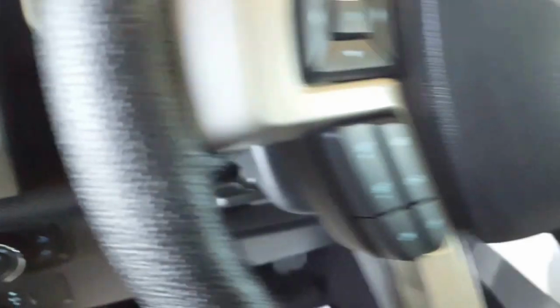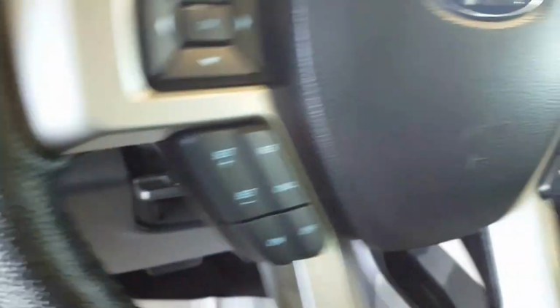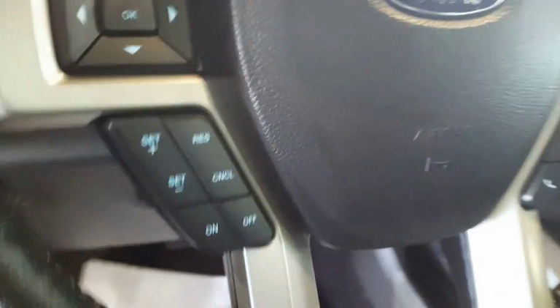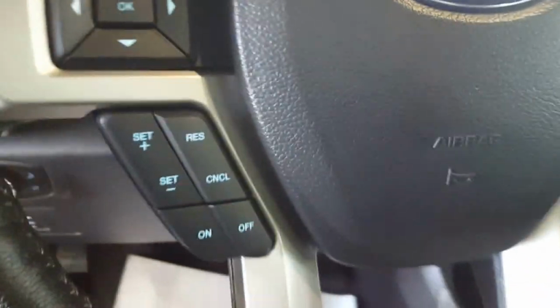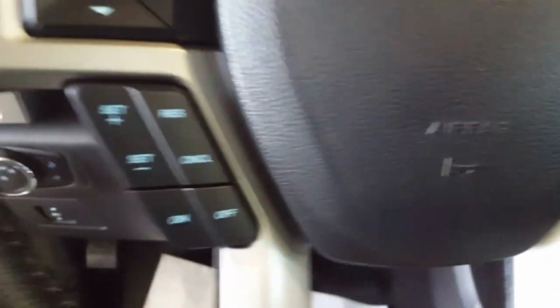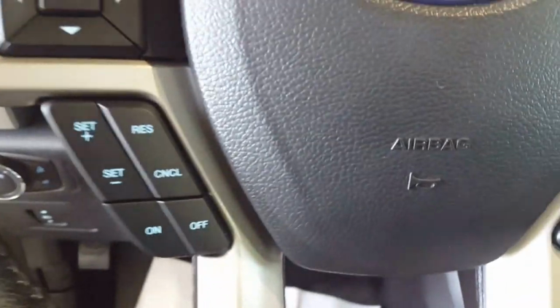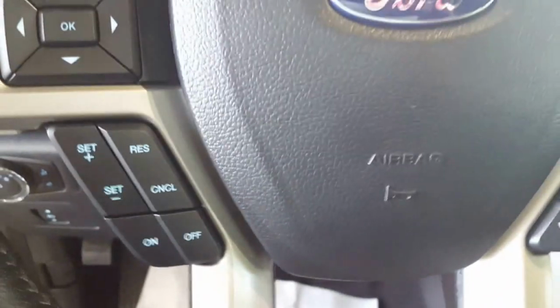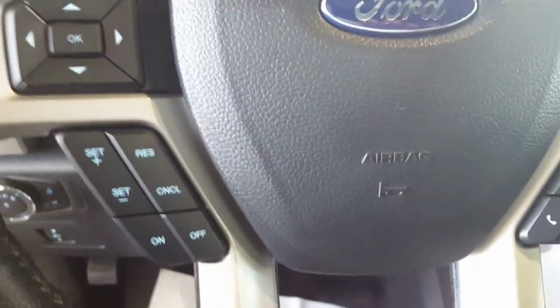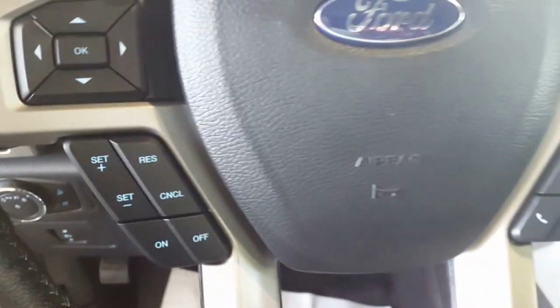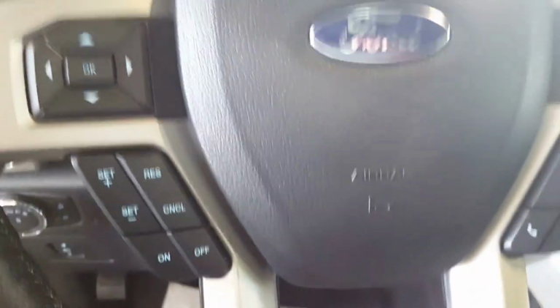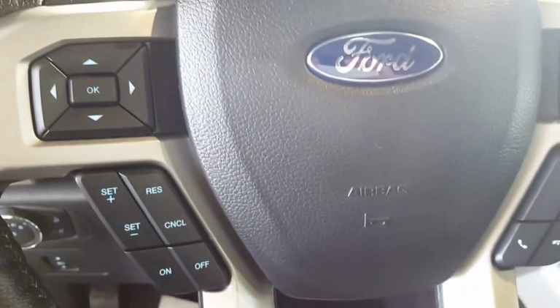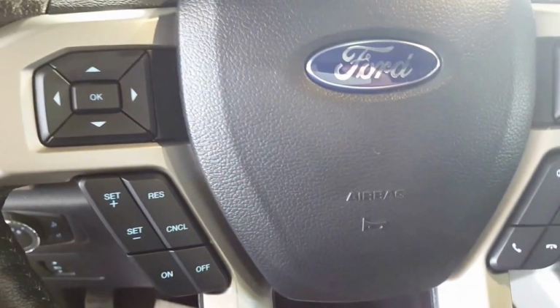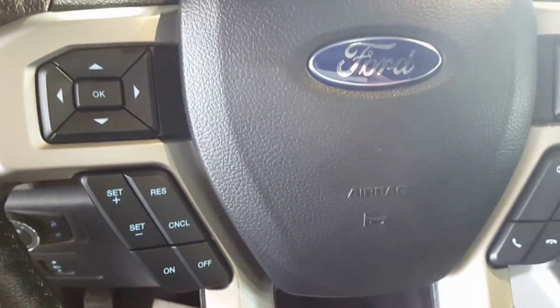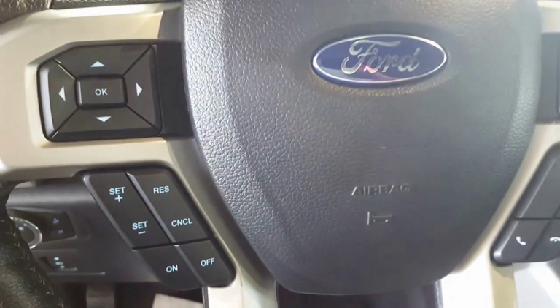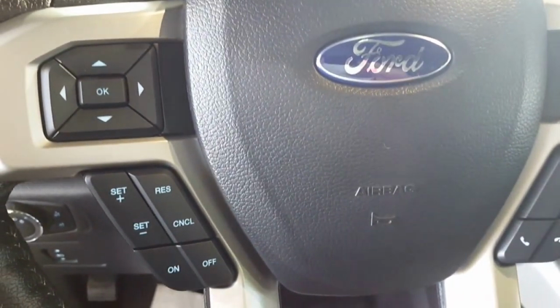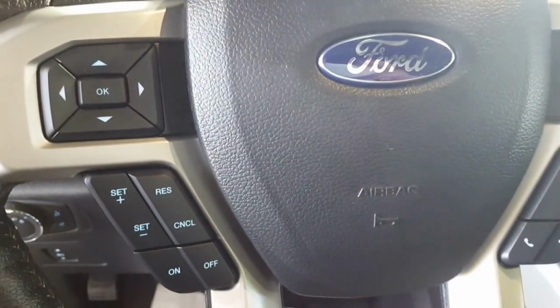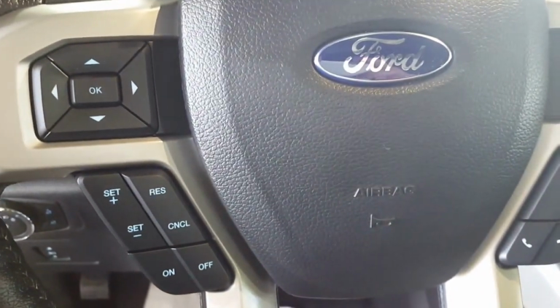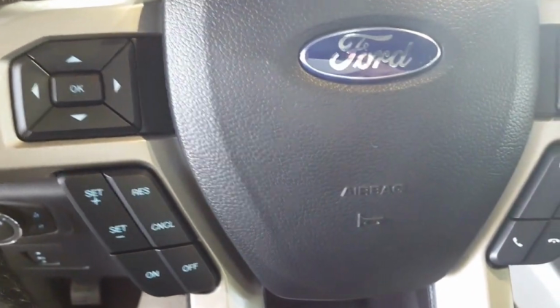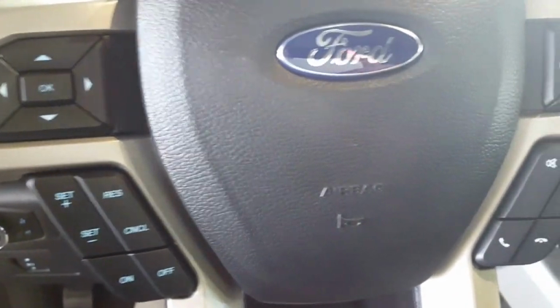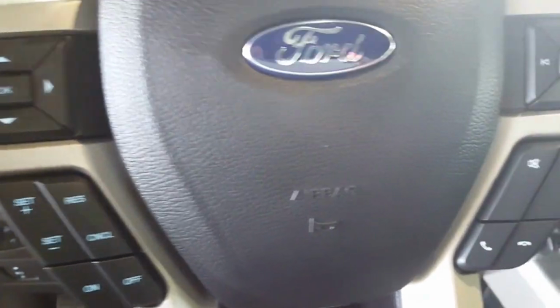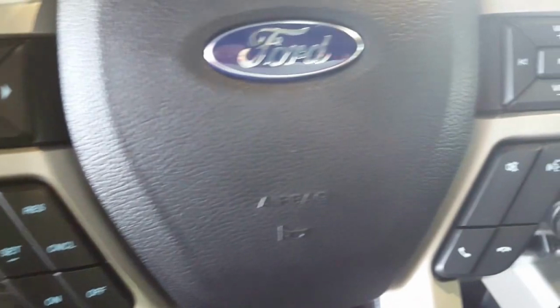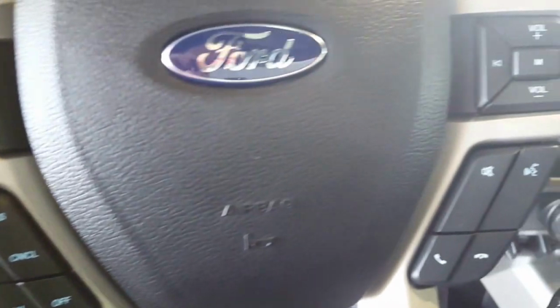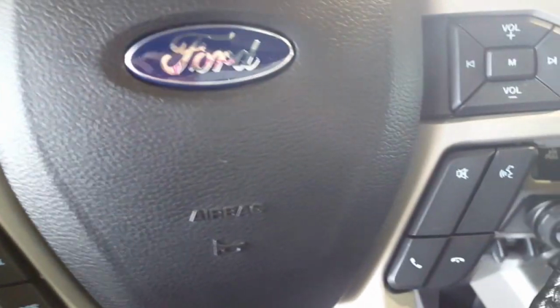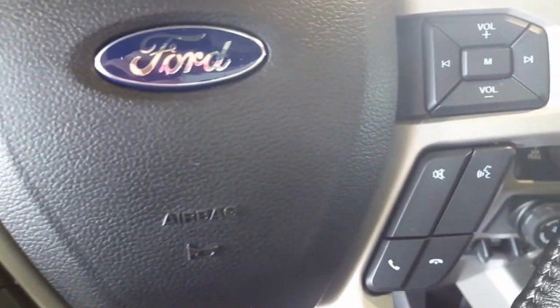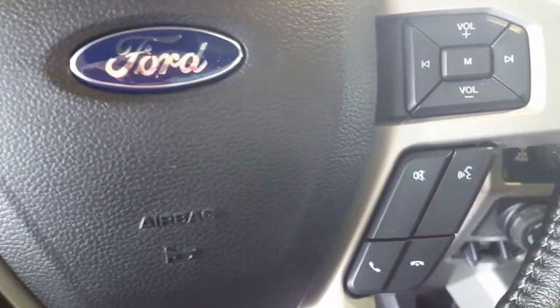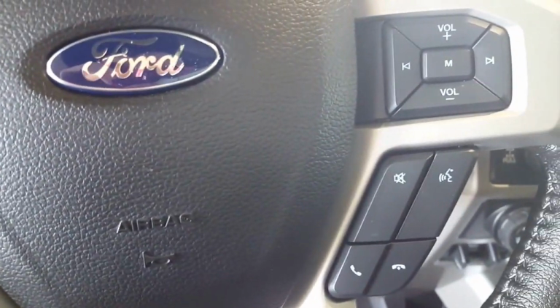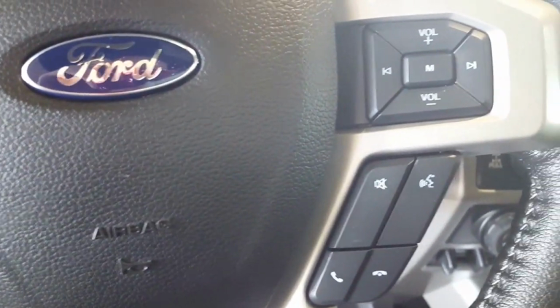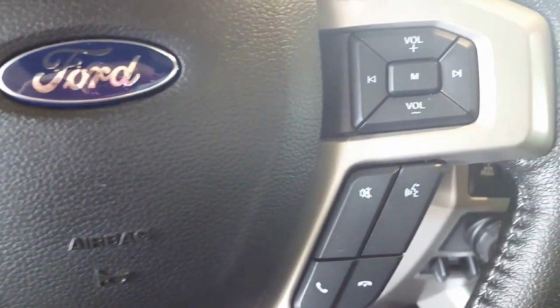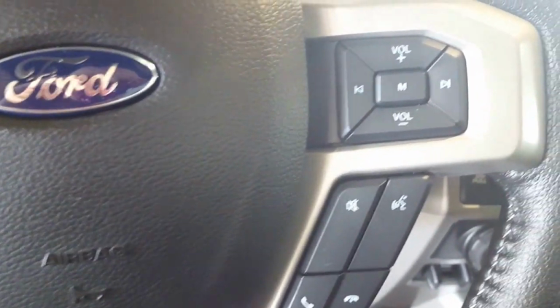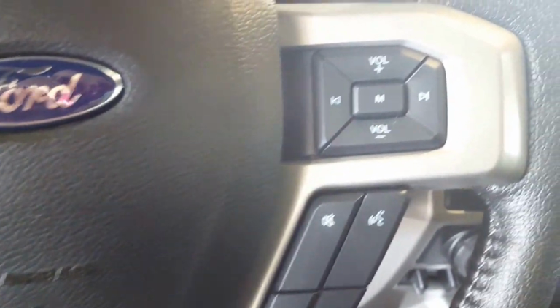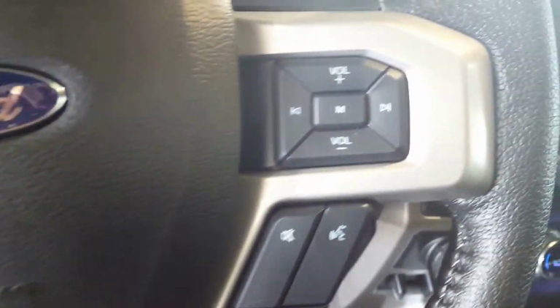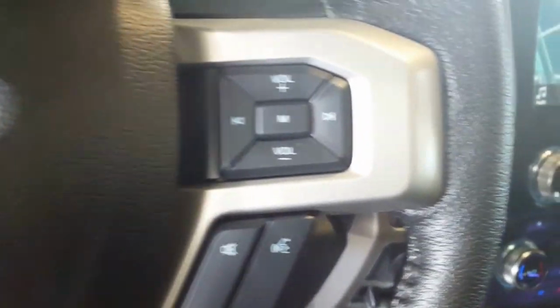Coming in, you have your usual steering wheel stuff: menu controls, cruise control, hands-free Bluetooth phone, and of course your stereo.